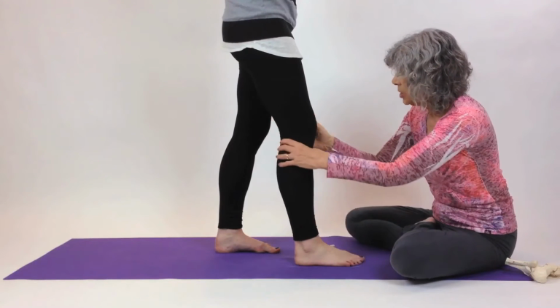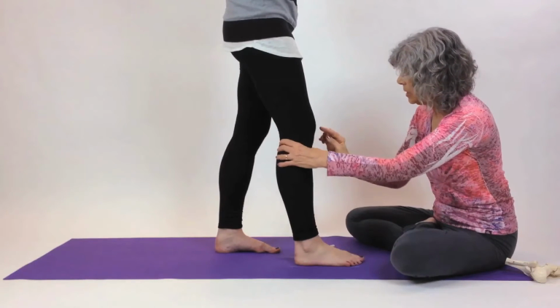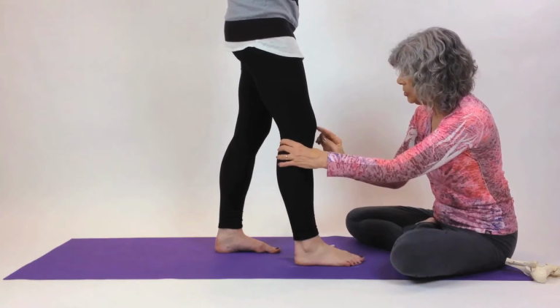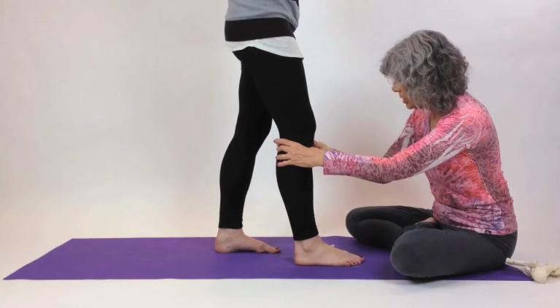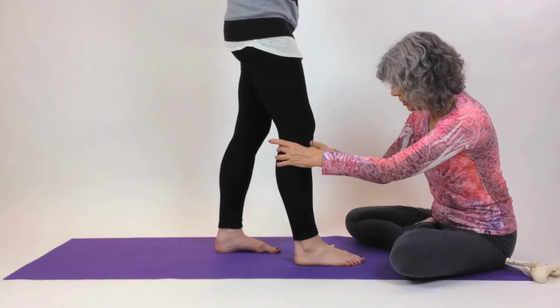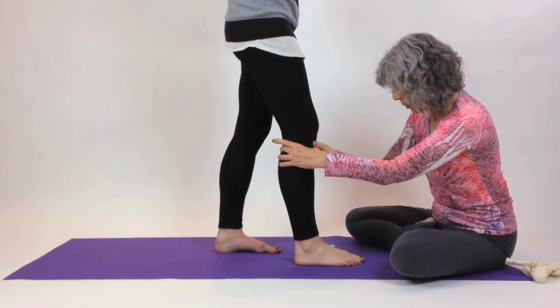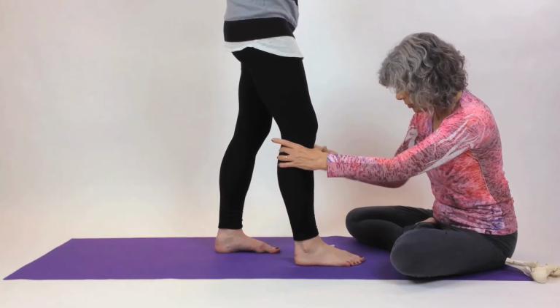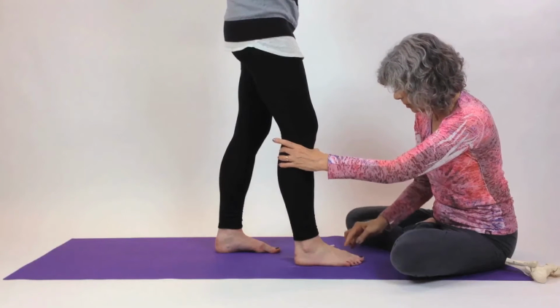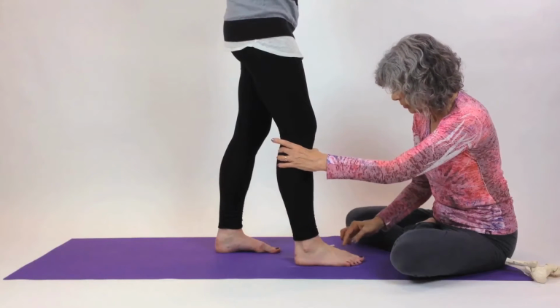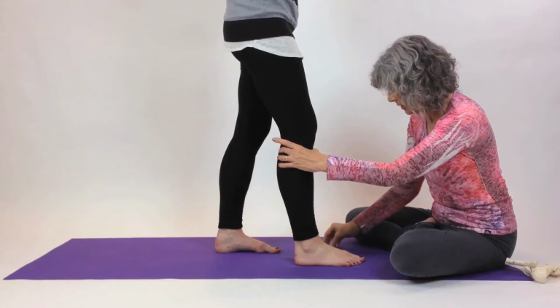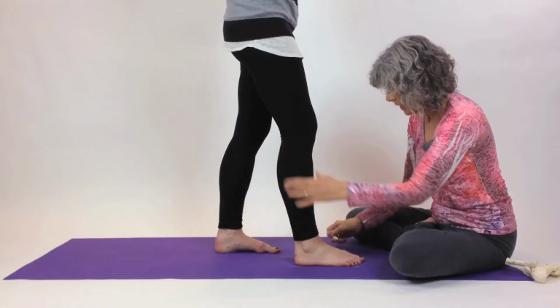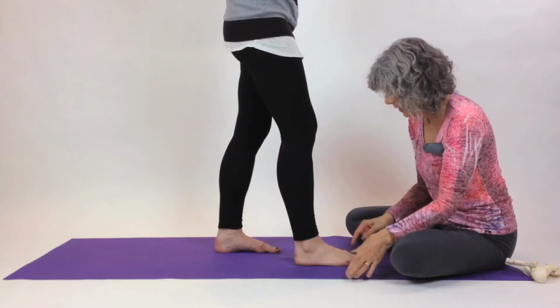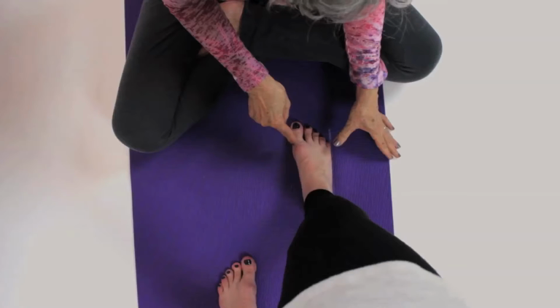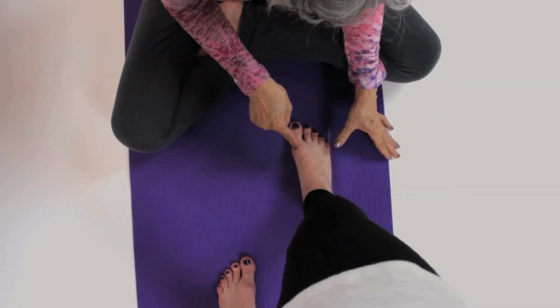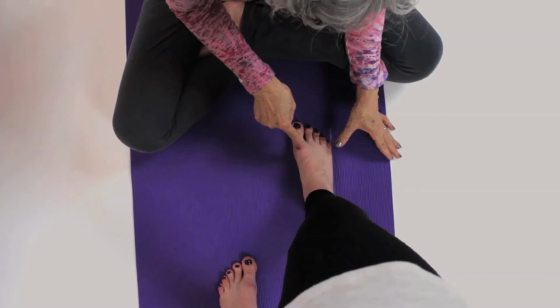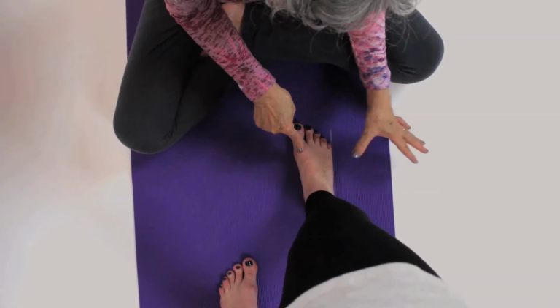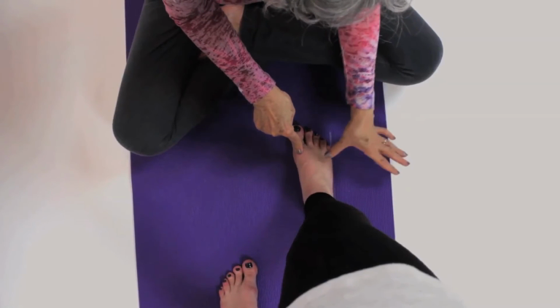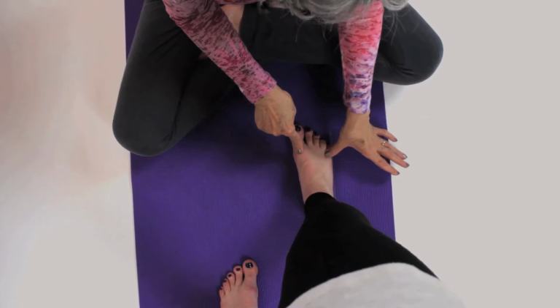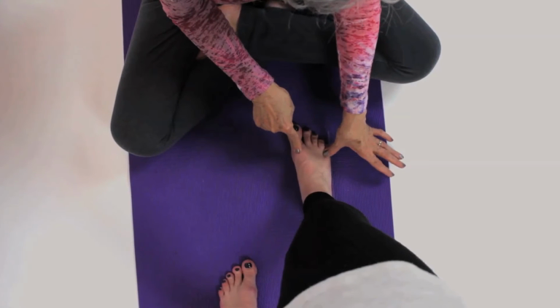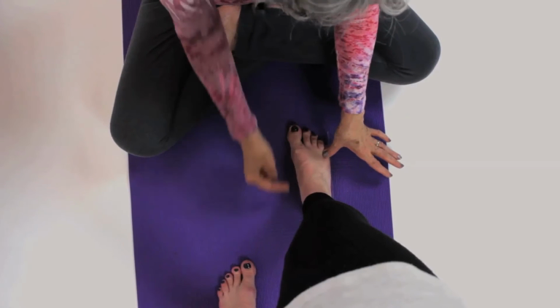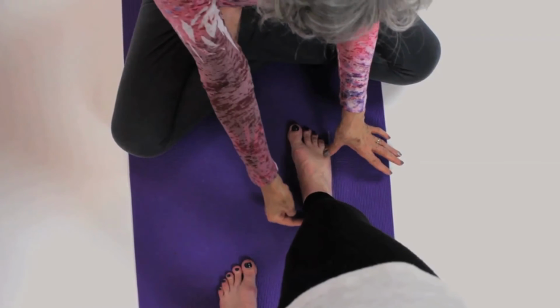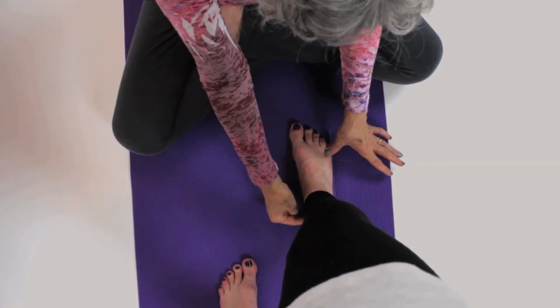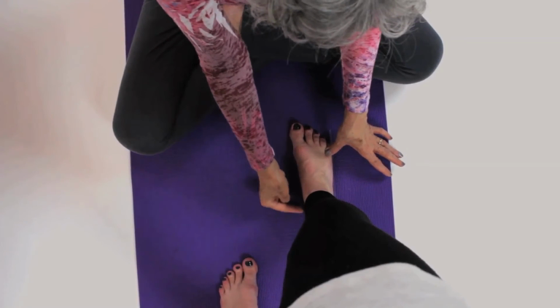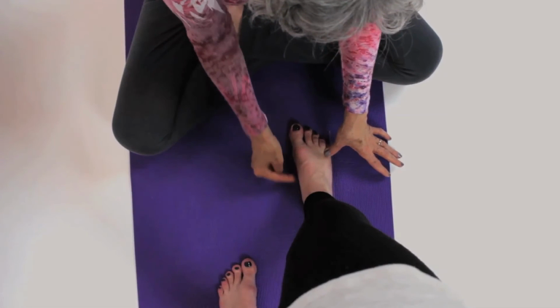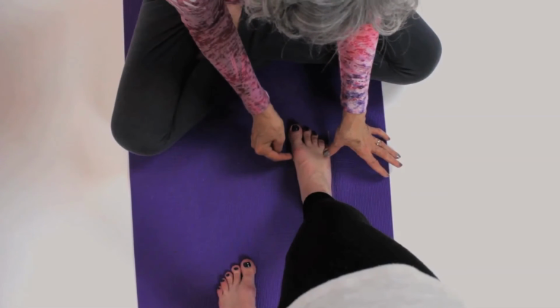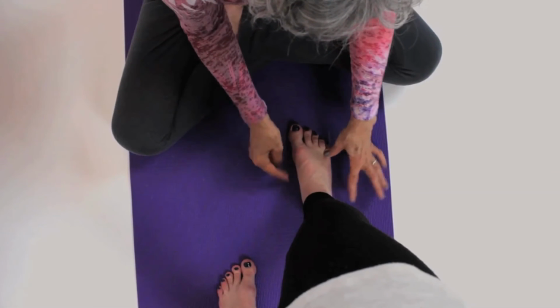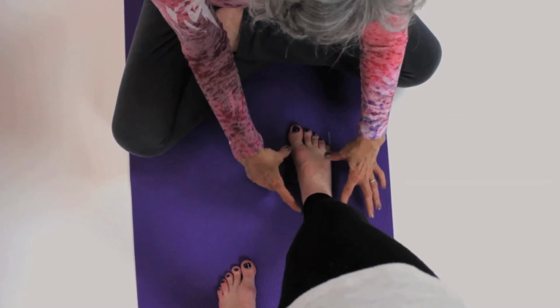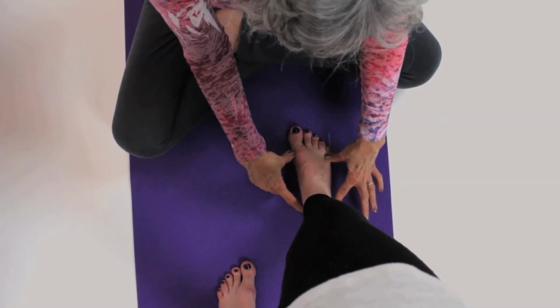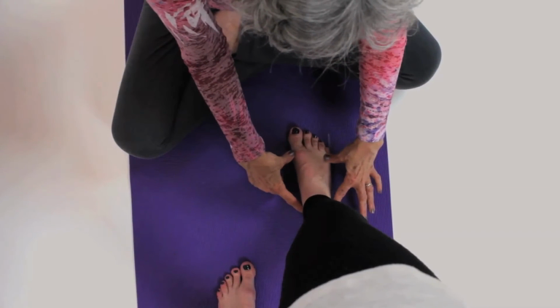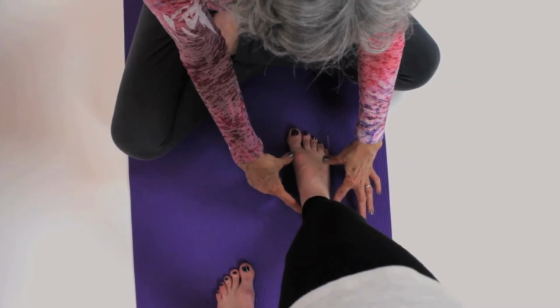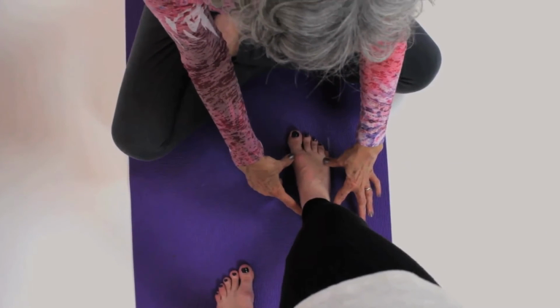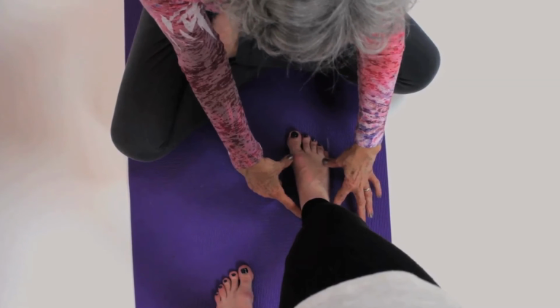Make sure your knee goes right over top of your foot. The weight should be behind your big toe, behind your little toe, and at your heel — and you'll have the right arches in your feet. Take care.